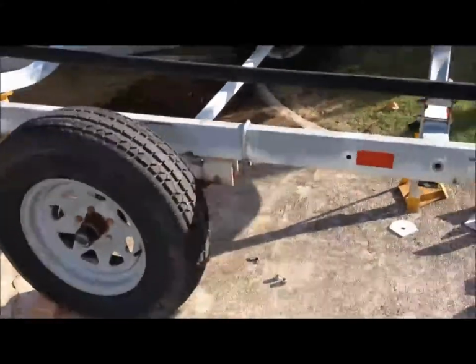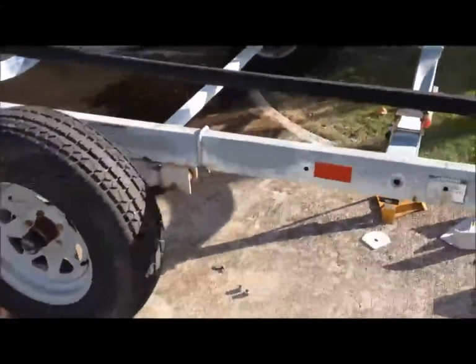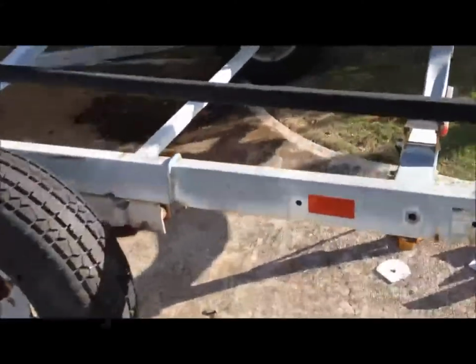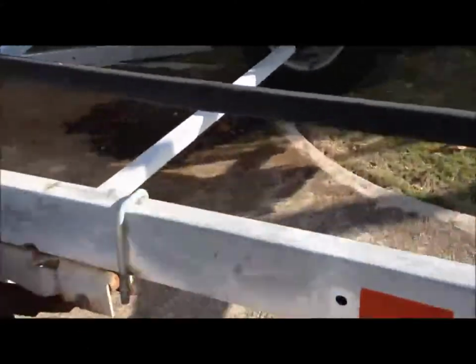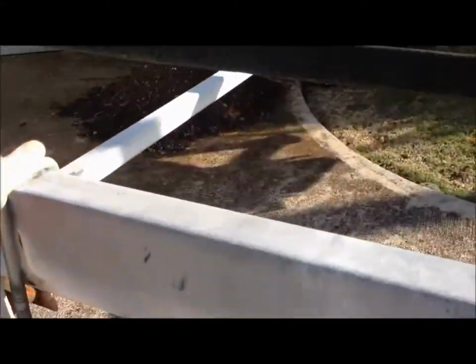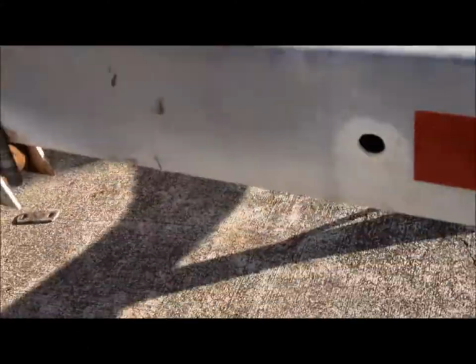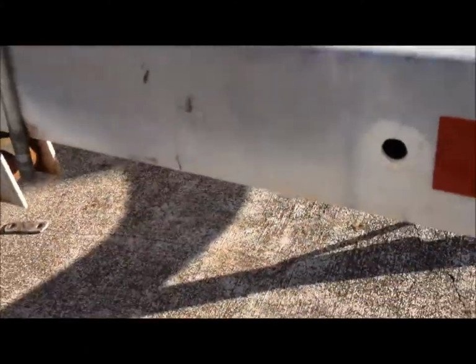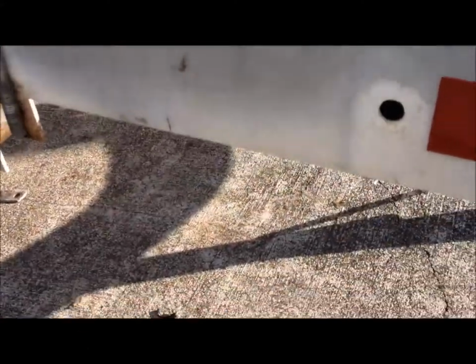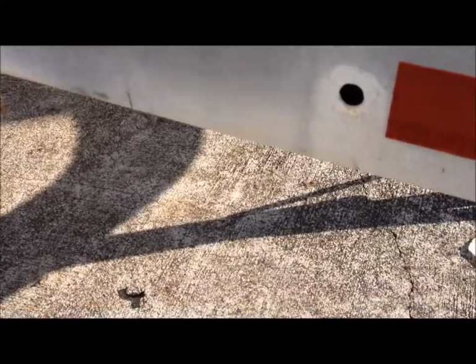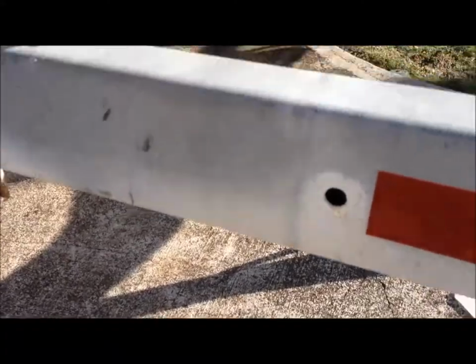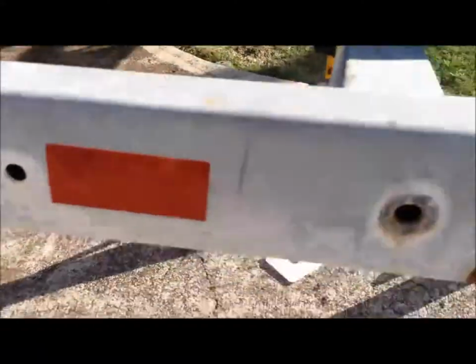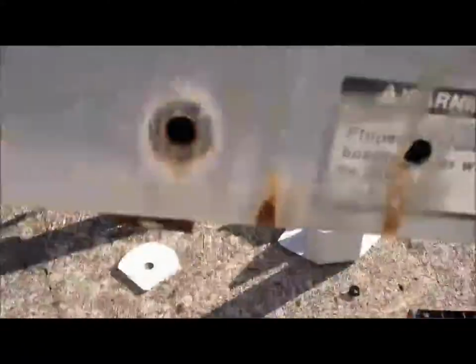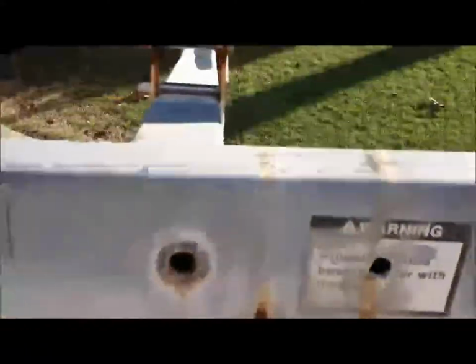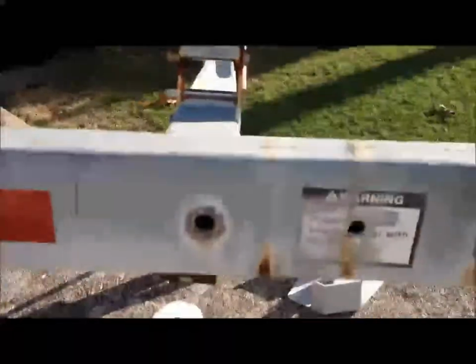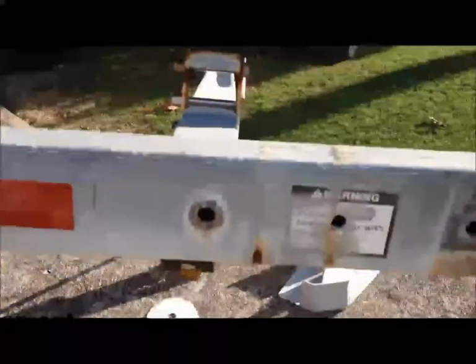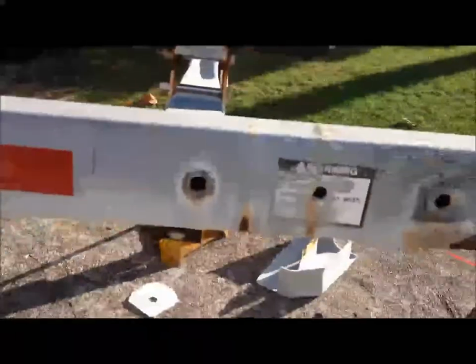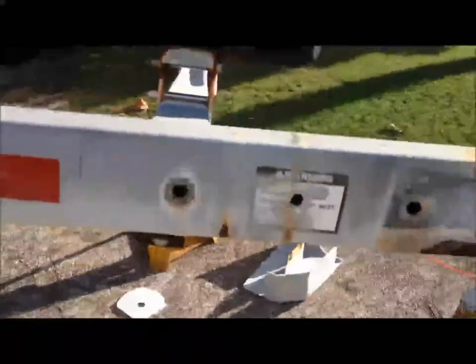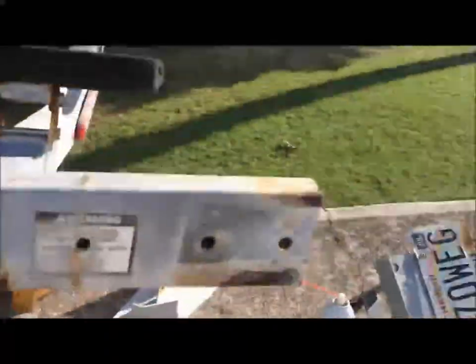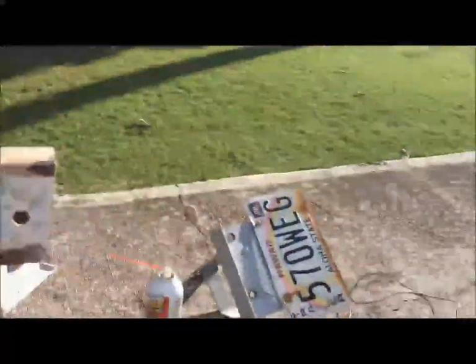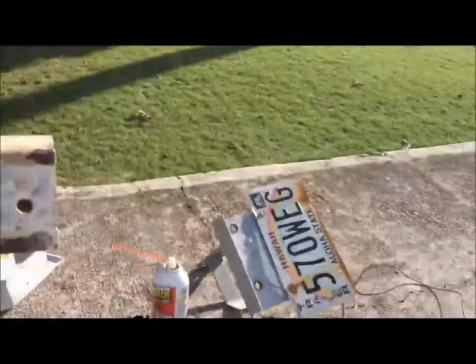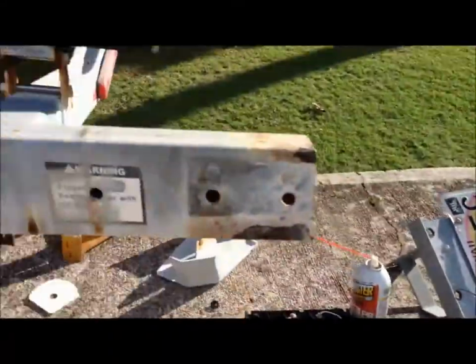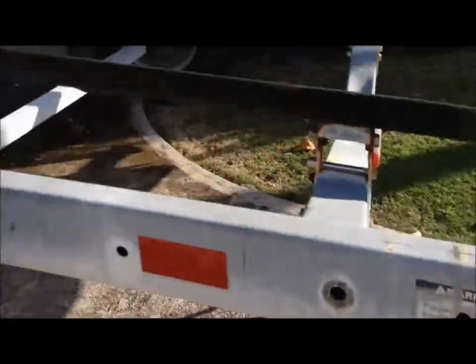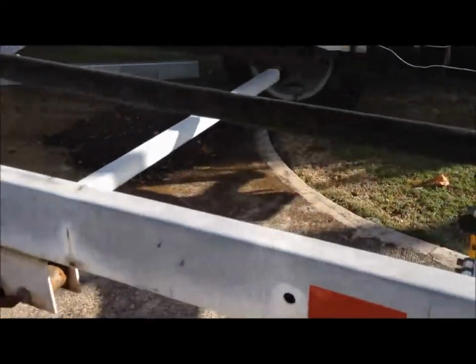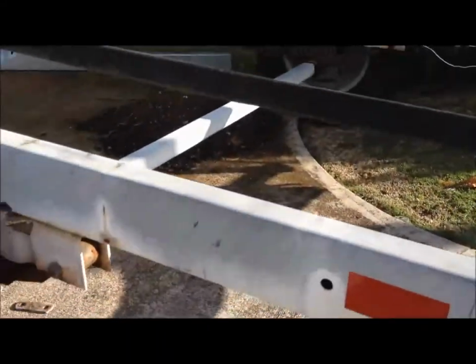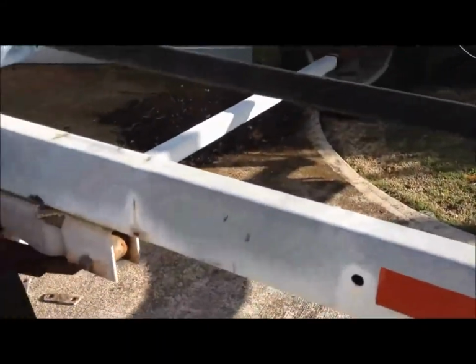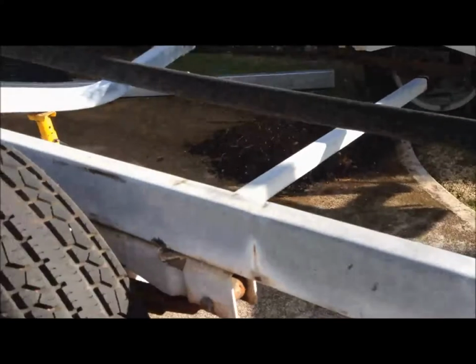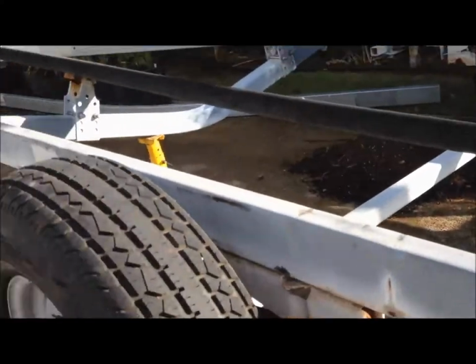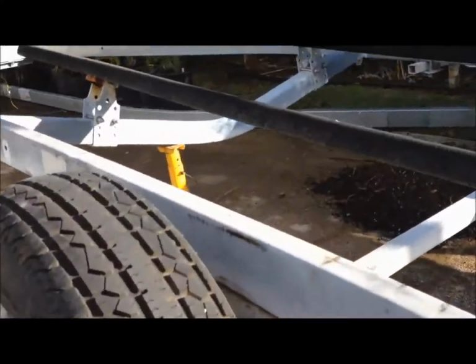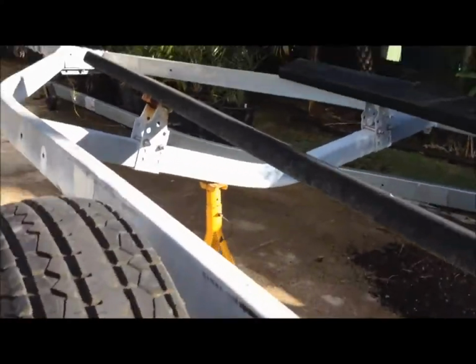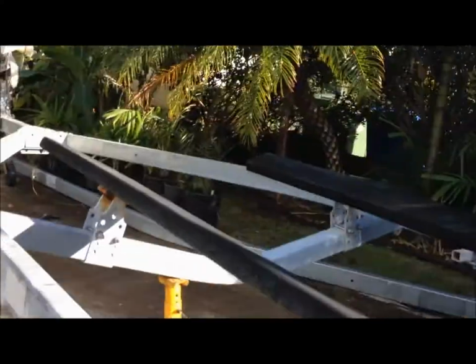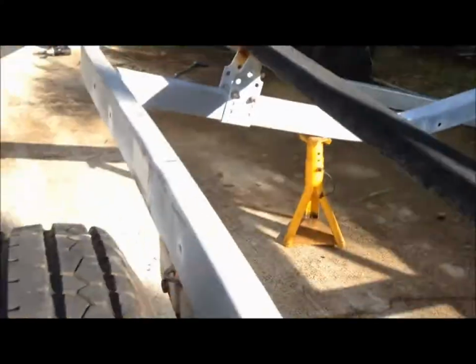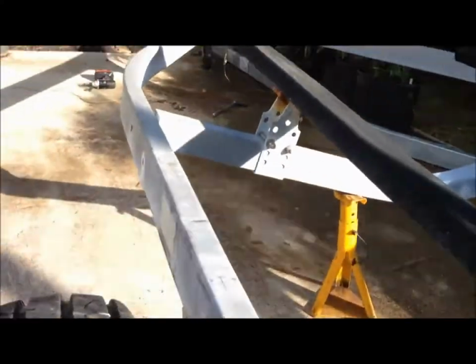And then once you take the parts off, take the other bolt out on the other crossbar and take your tail light bracket off. Then just give it a good wiggle.